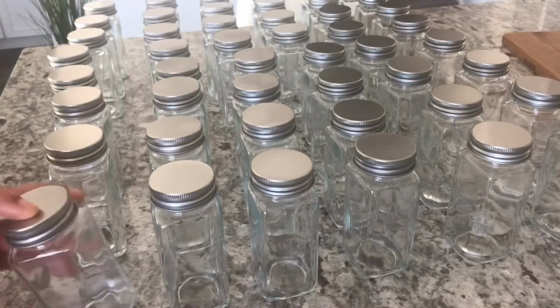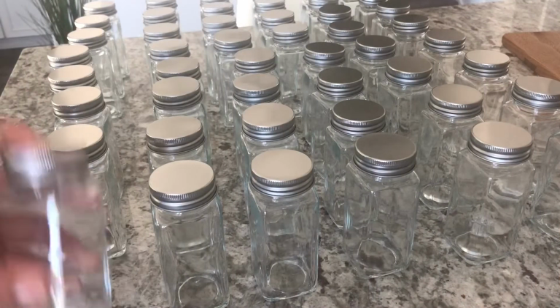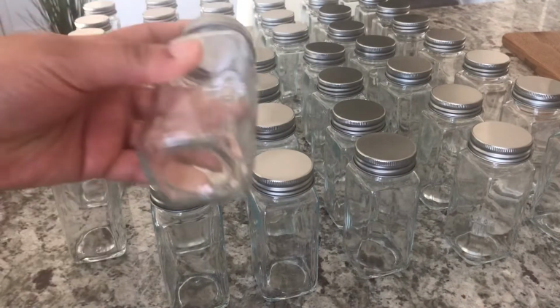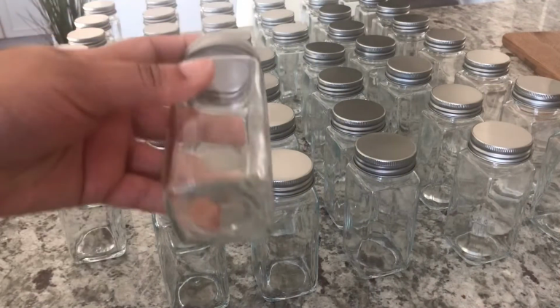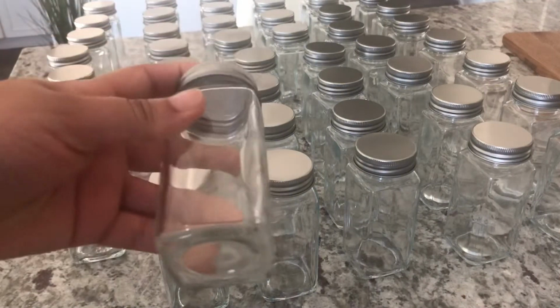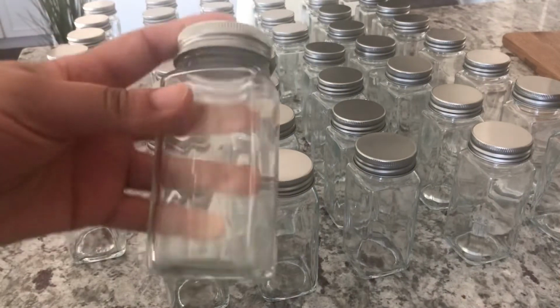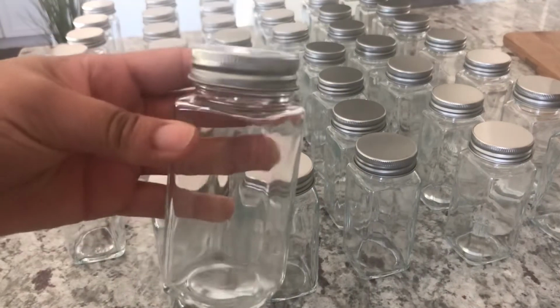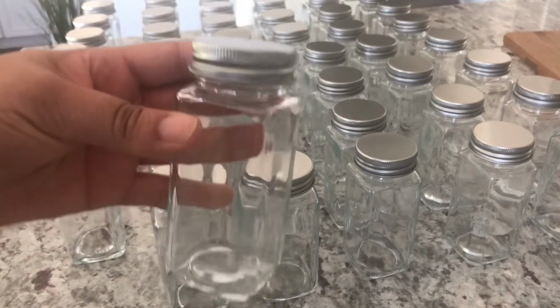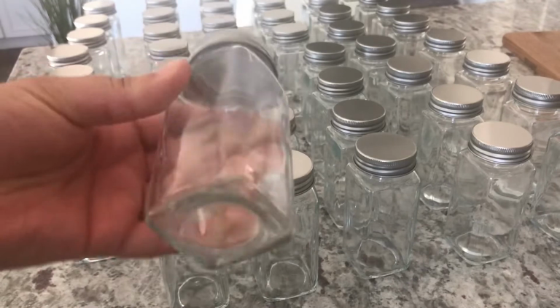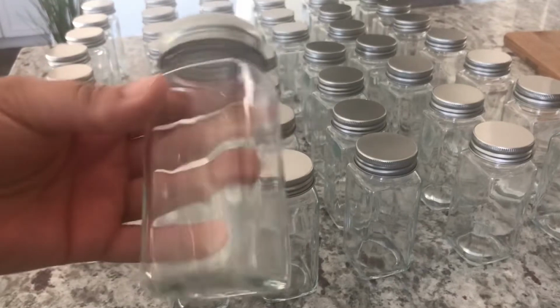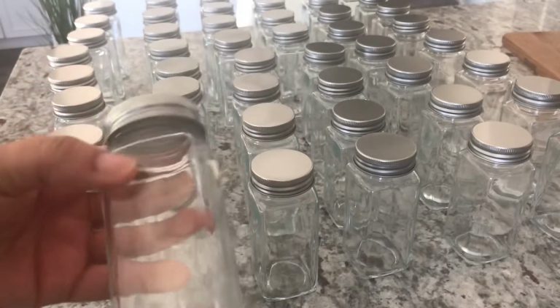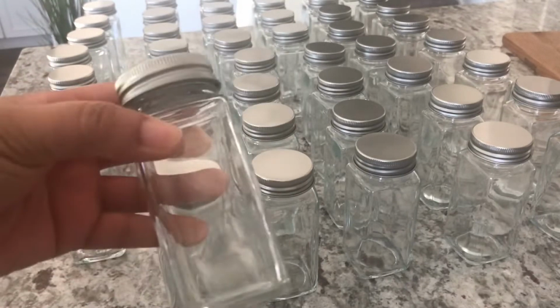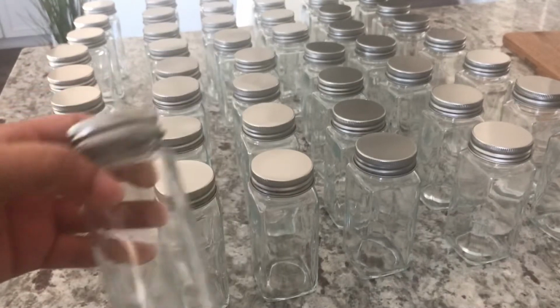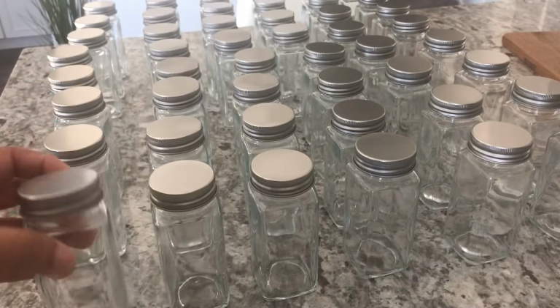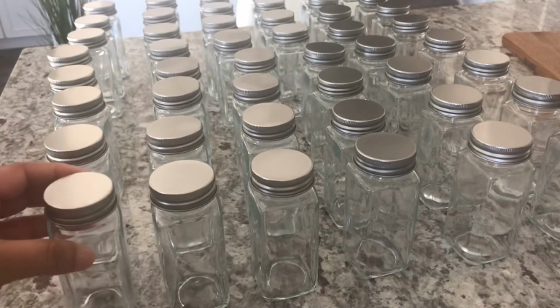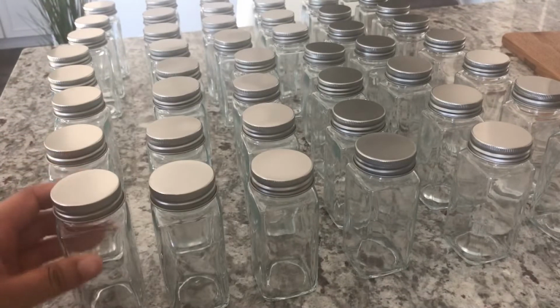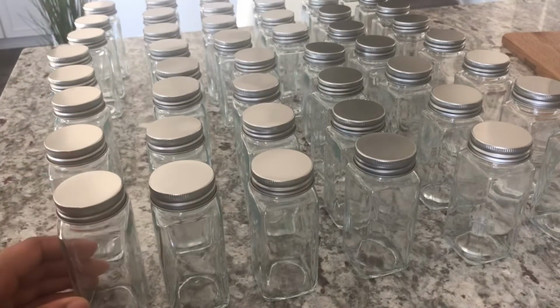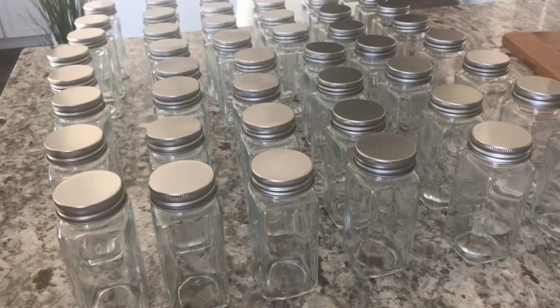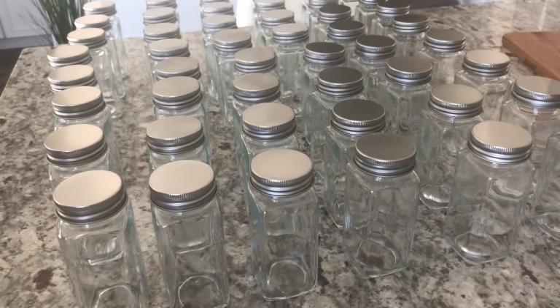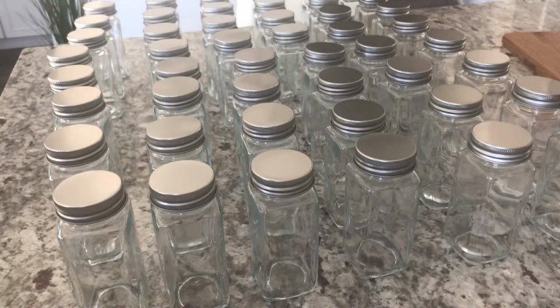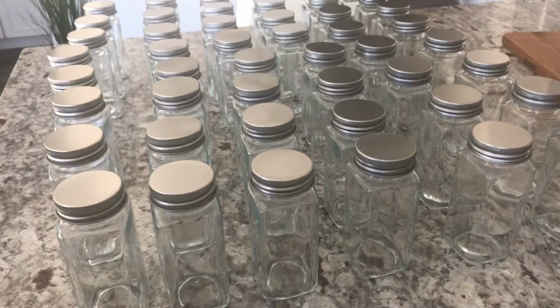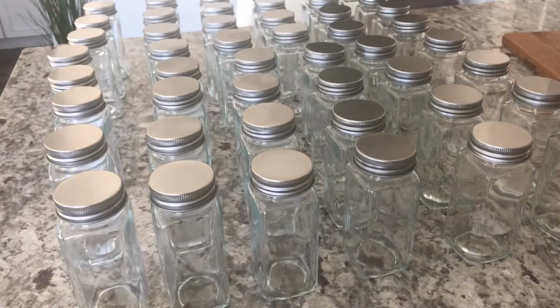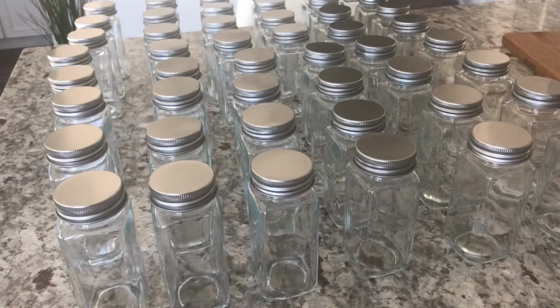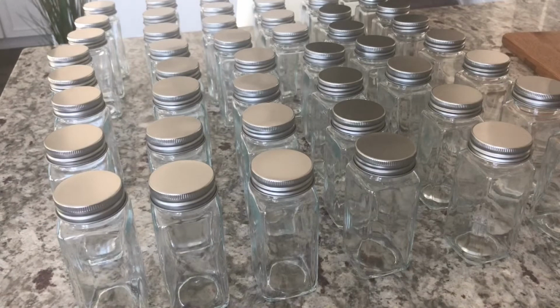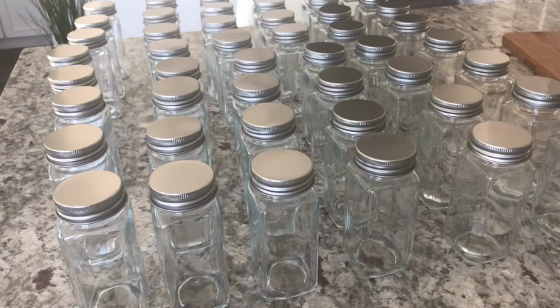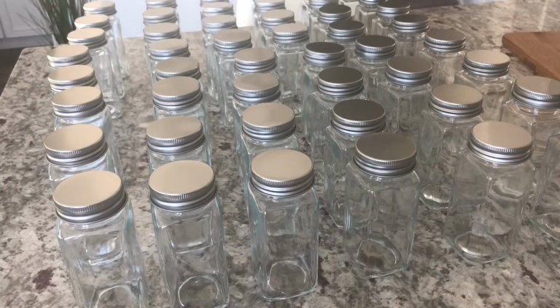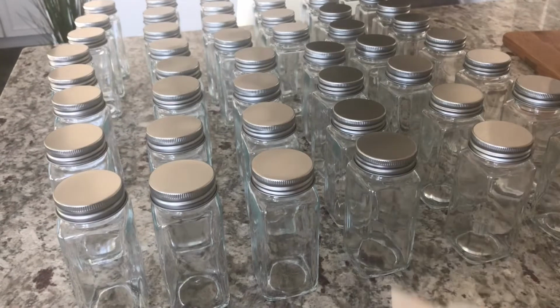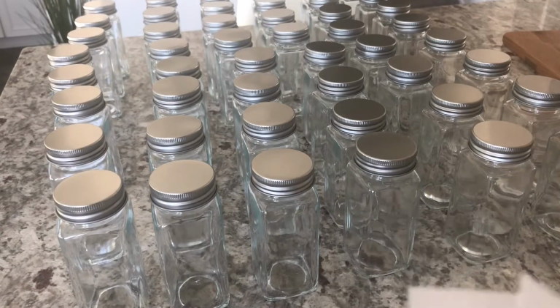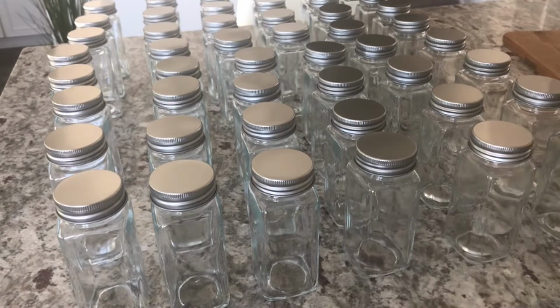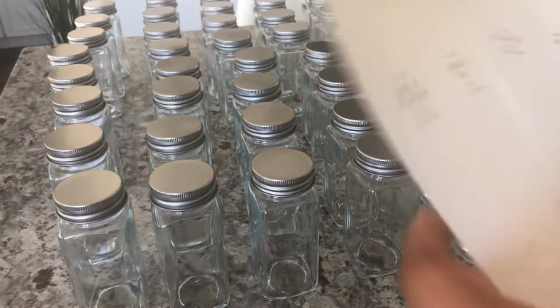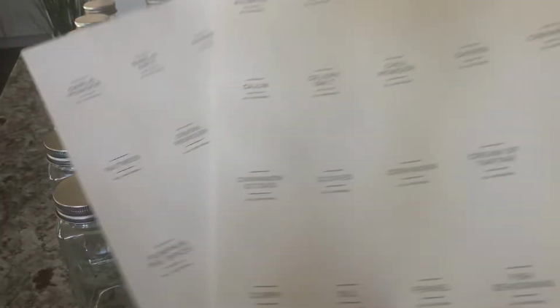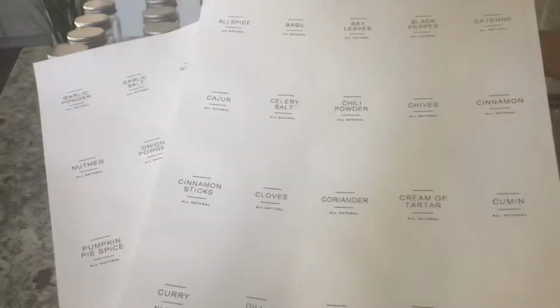So I ordered these little glass spice jars from Amazon. They are the Aozita four-ounce glass spice jars. They come 24 in a pack and I bought two packs.